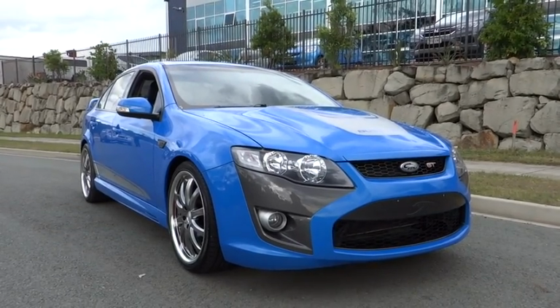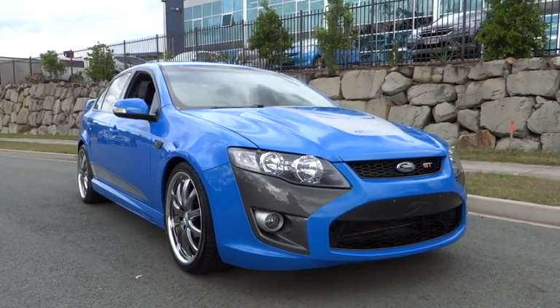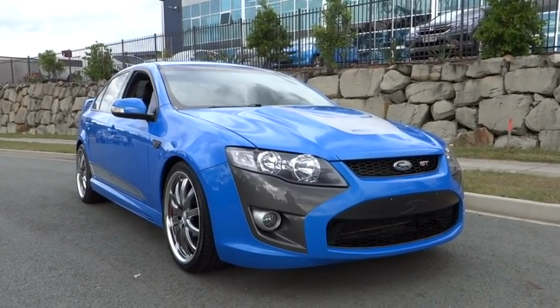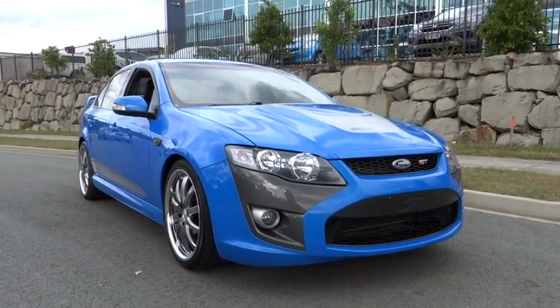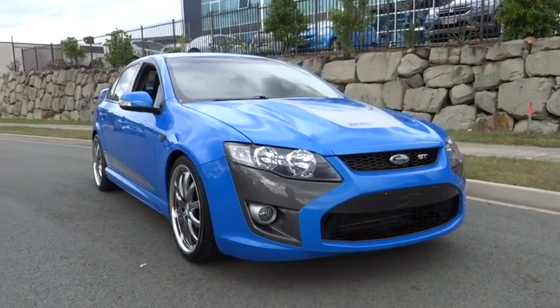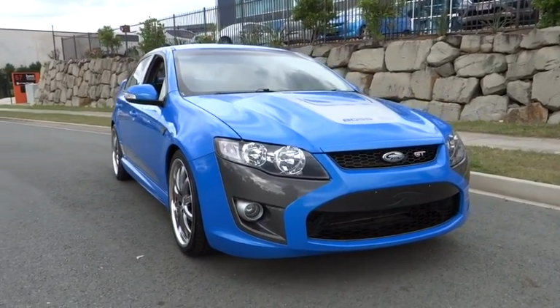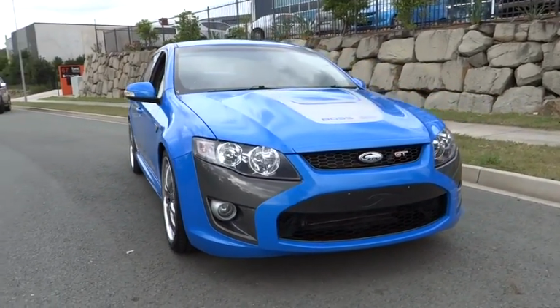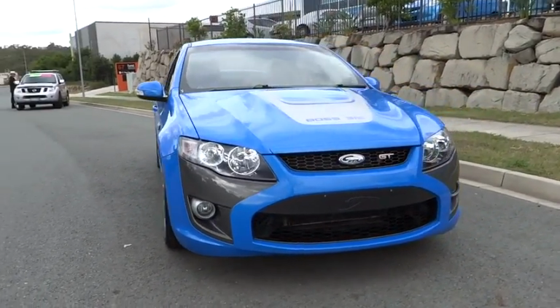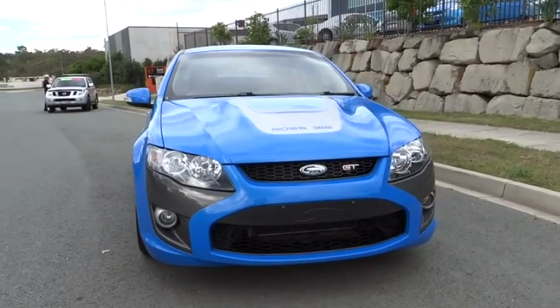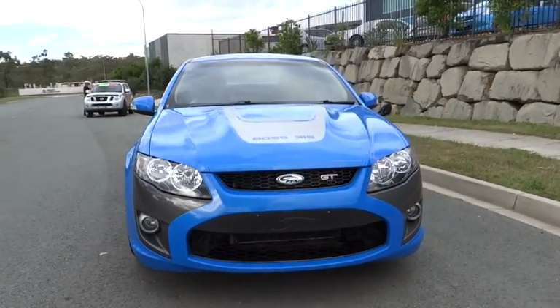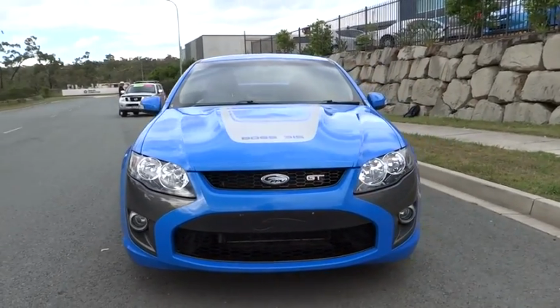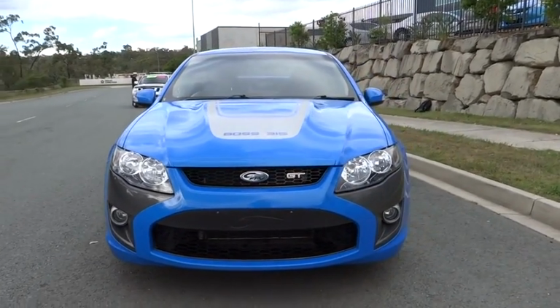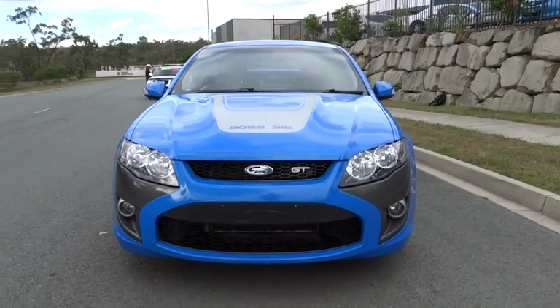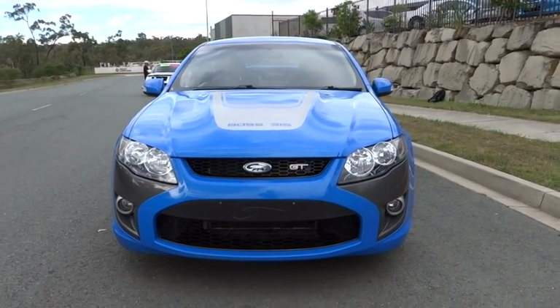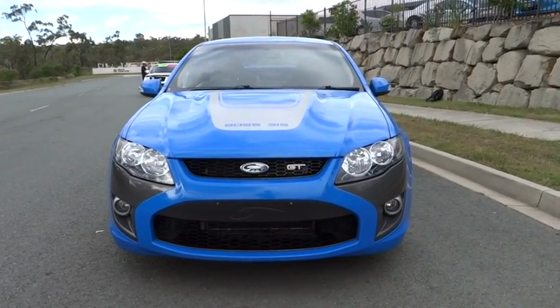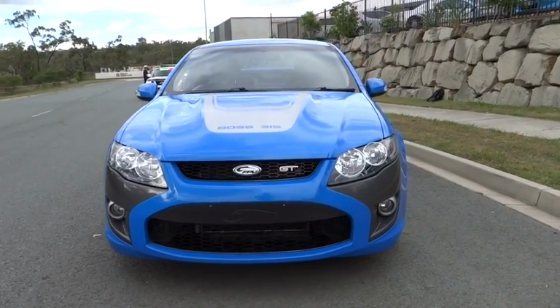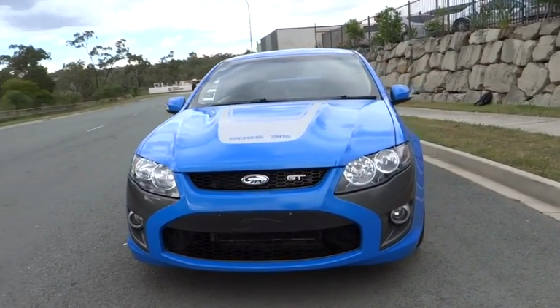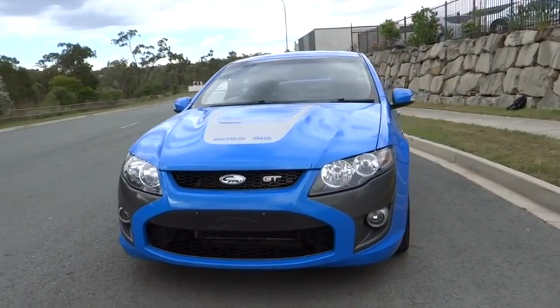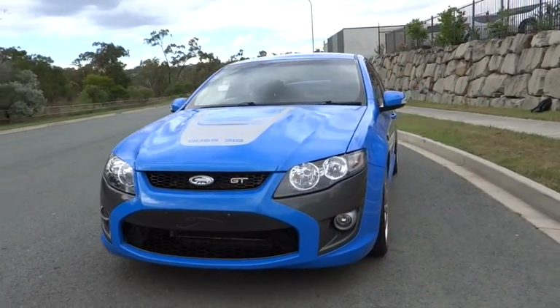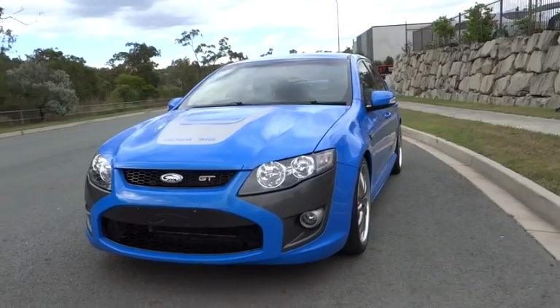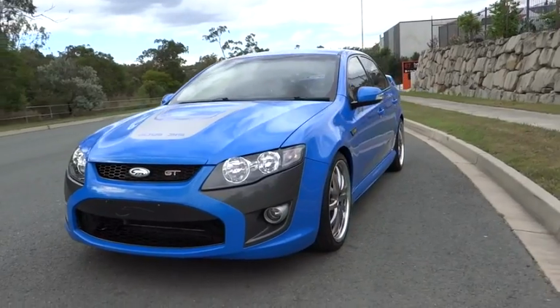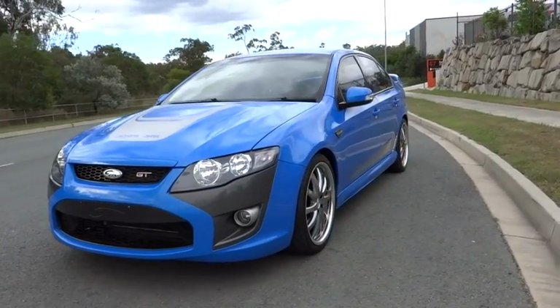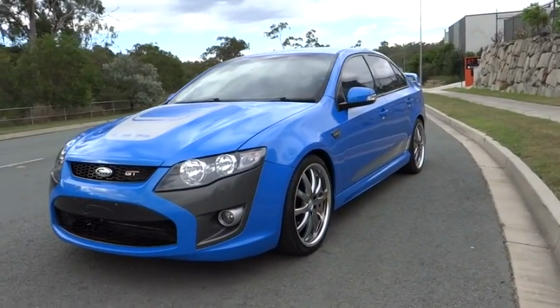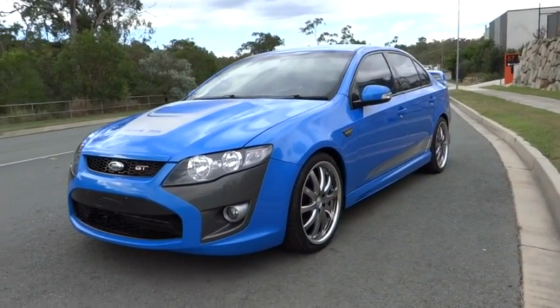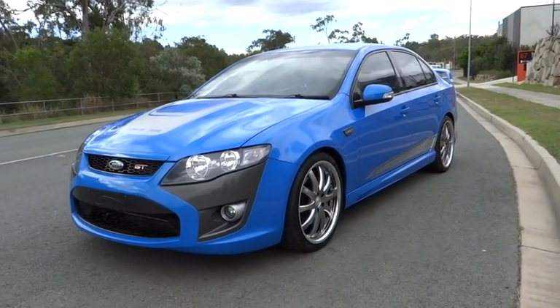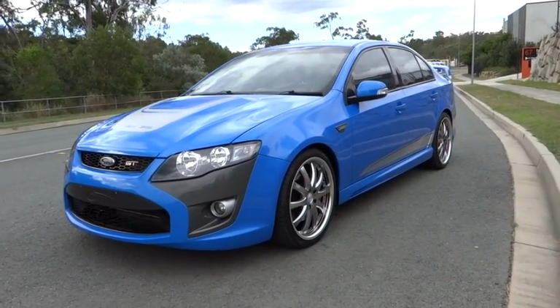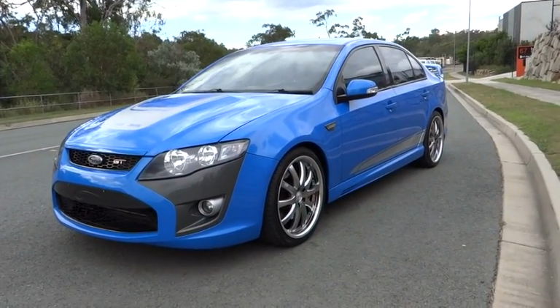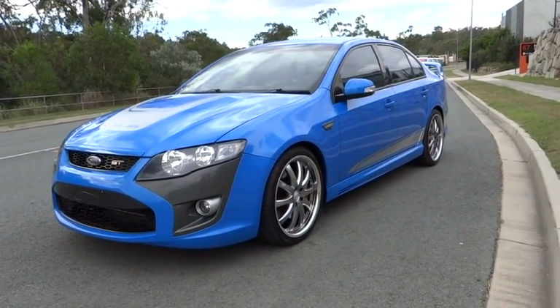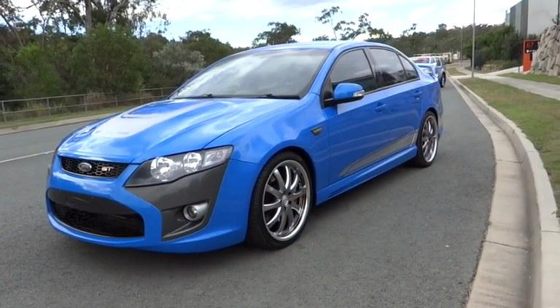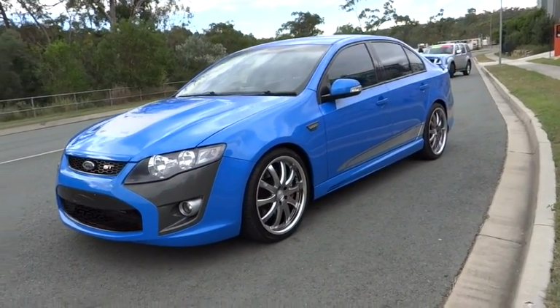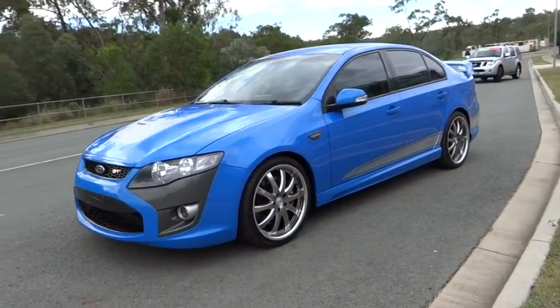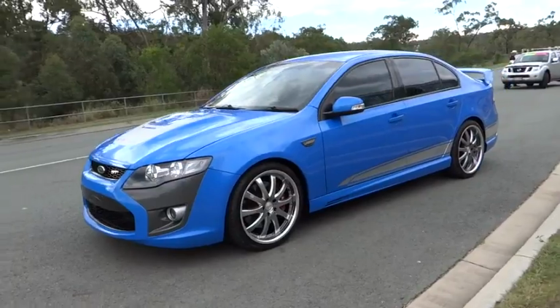Welcome to Salters Cars. It's the biggest name in used cars across Brisbane since 1974. We have 5 sales and service locations across Brisbane with over 700 cars in stock to choose from.